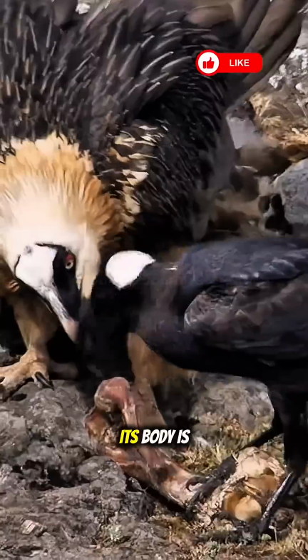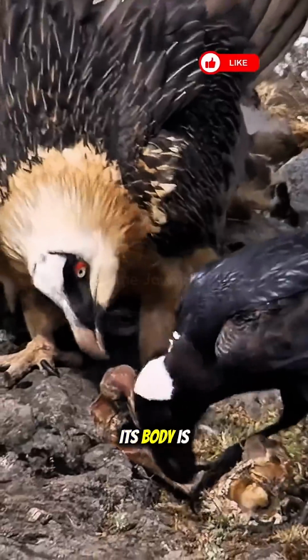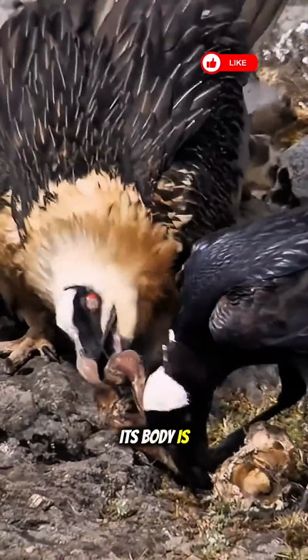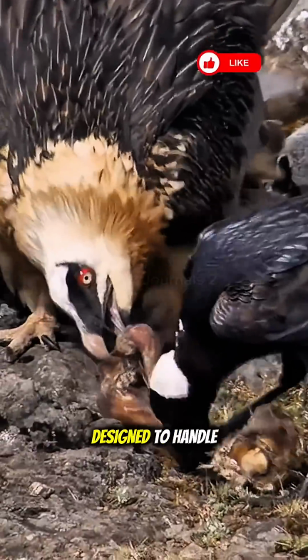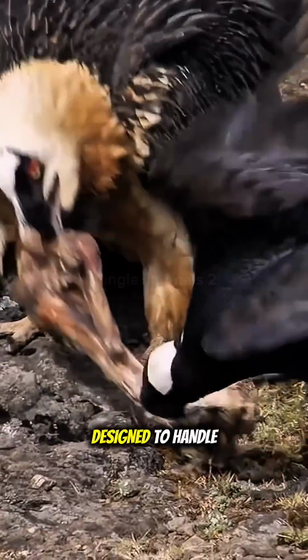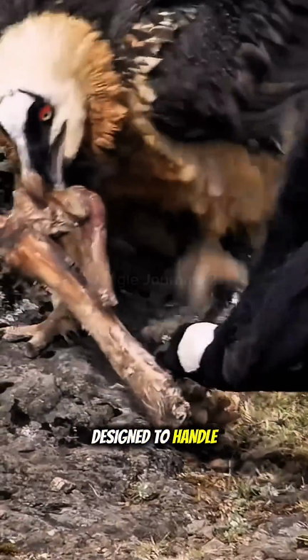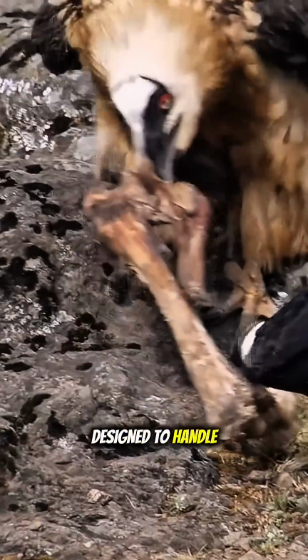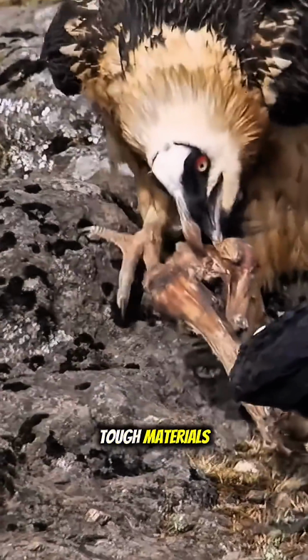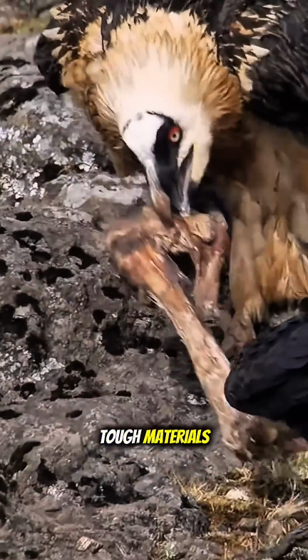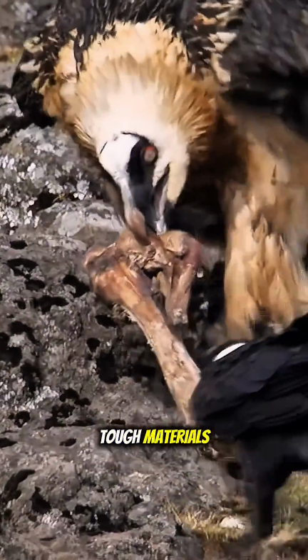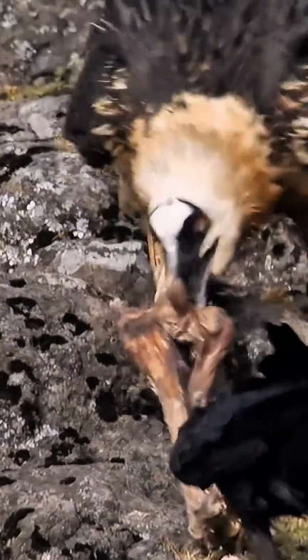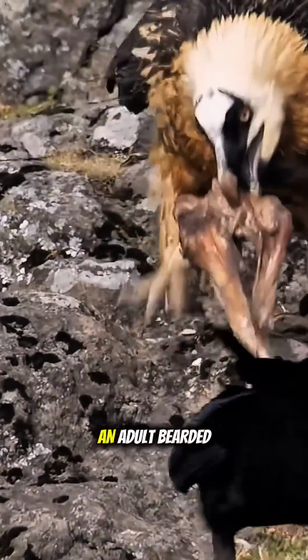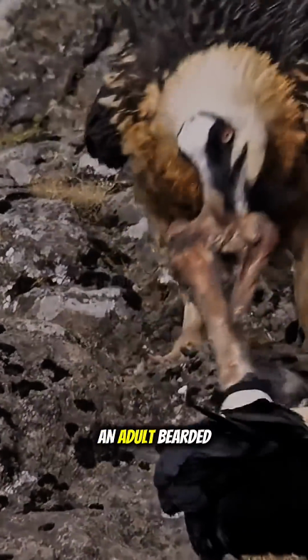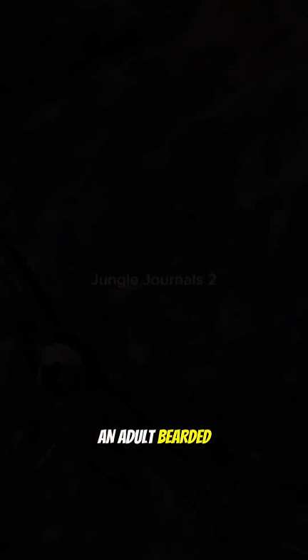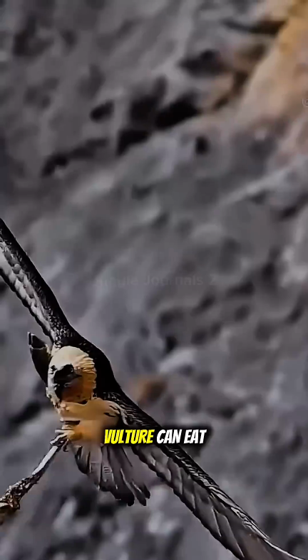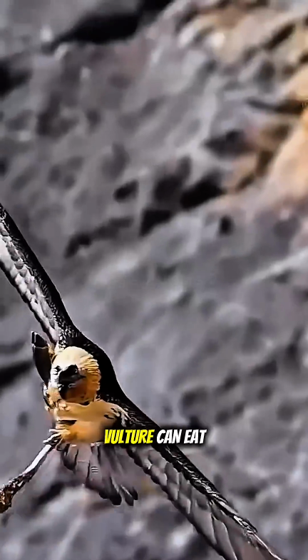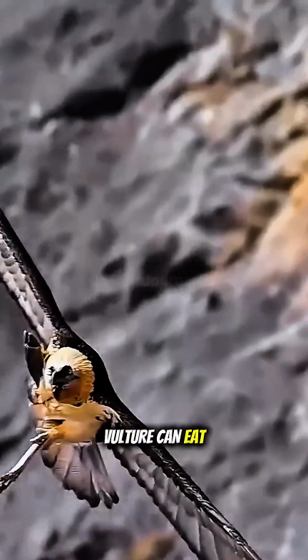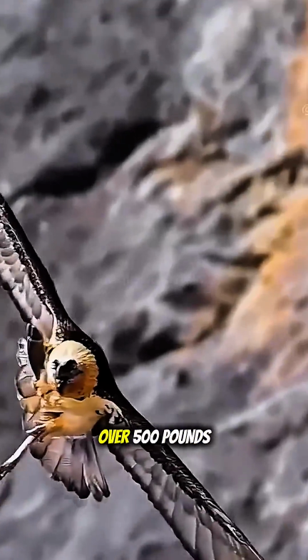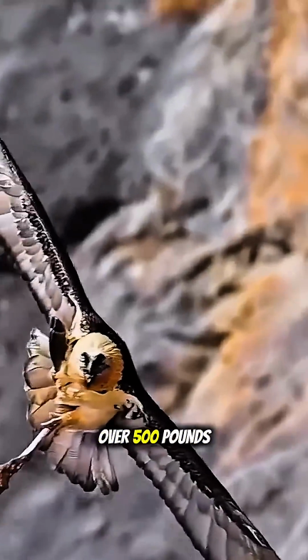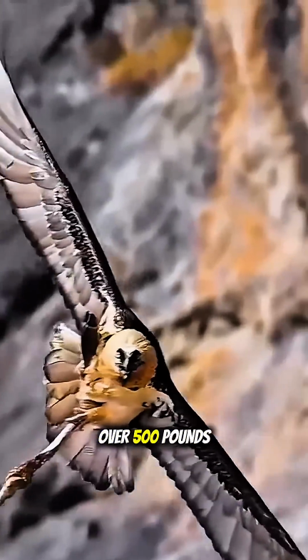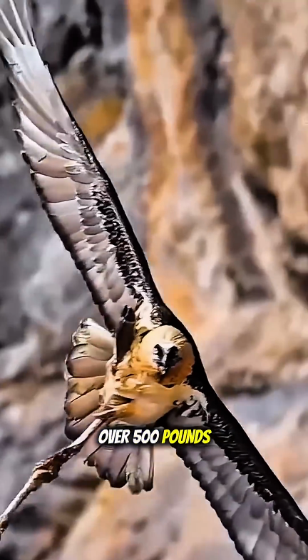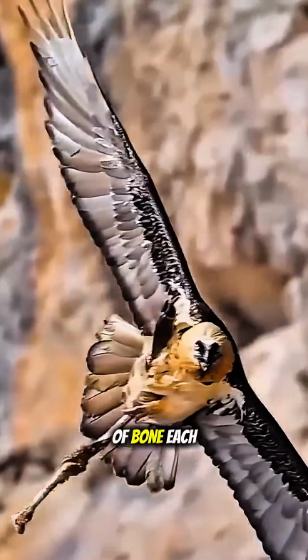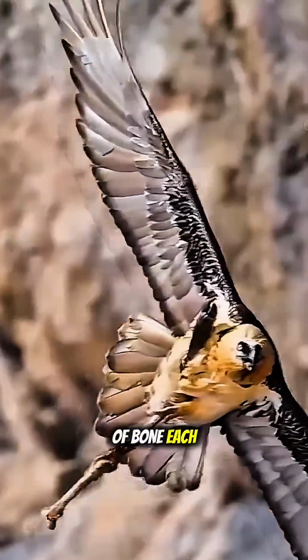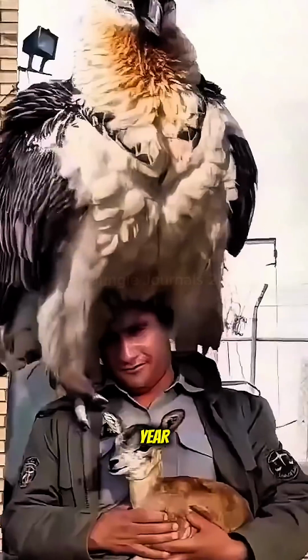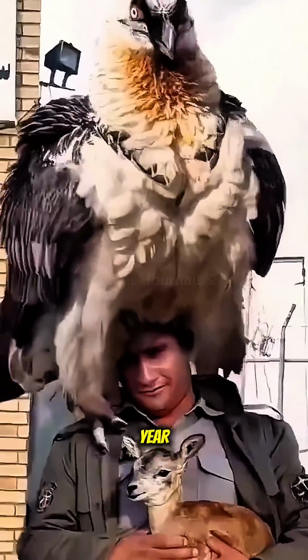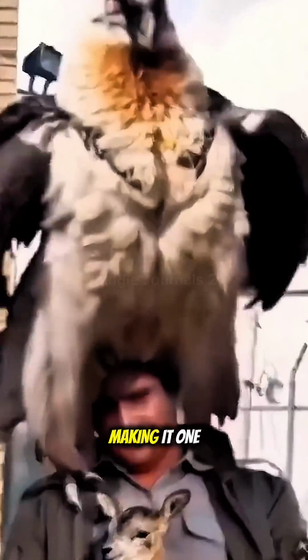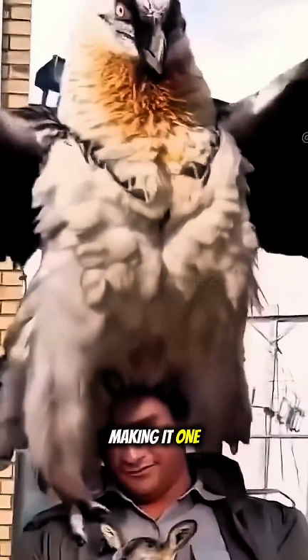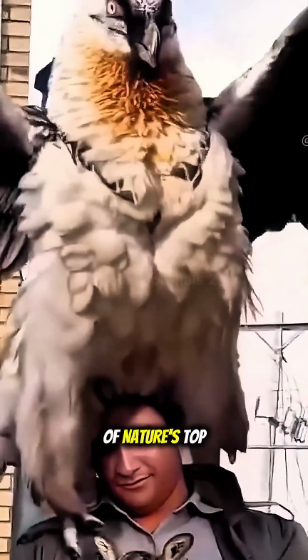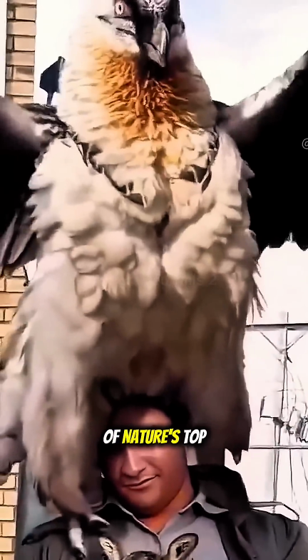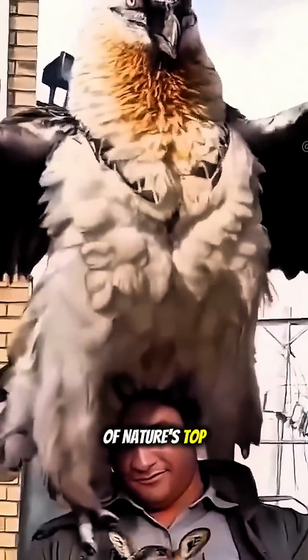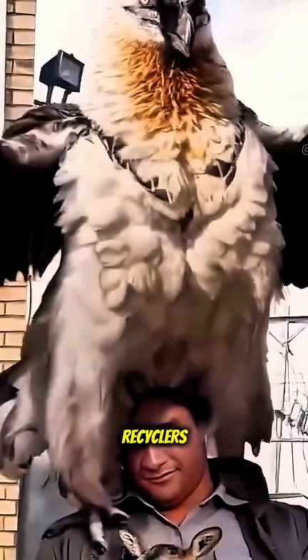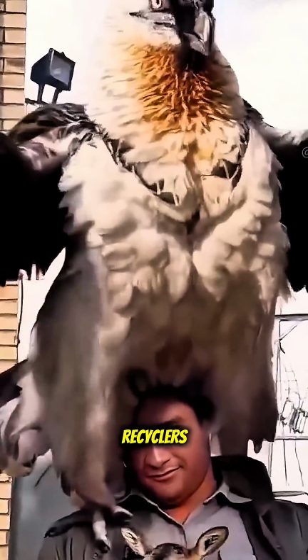Its body is designed to handle tough materials. An adult bearded vulture can eat over 500 pounds of bone each year, making it one of nature's top recyclers.